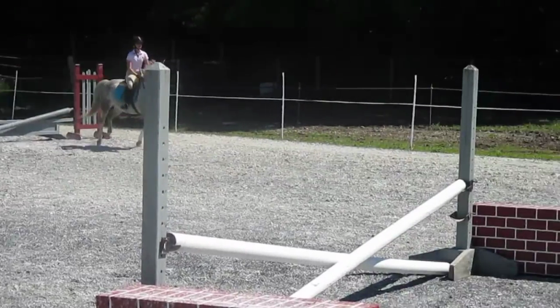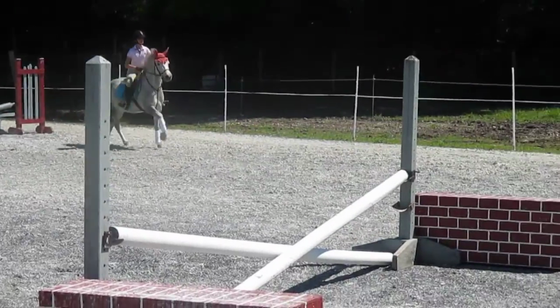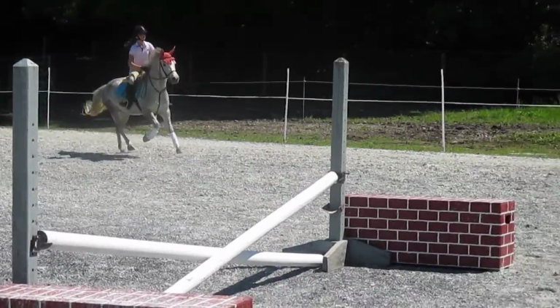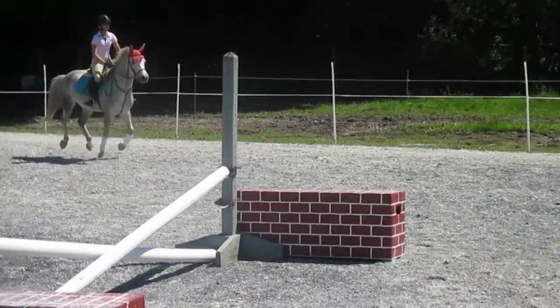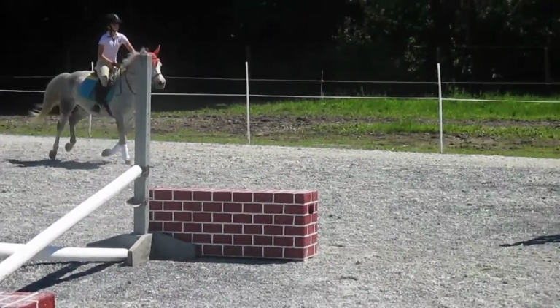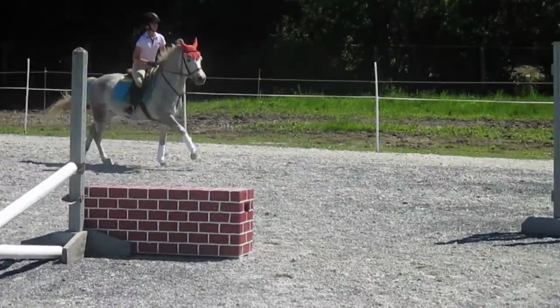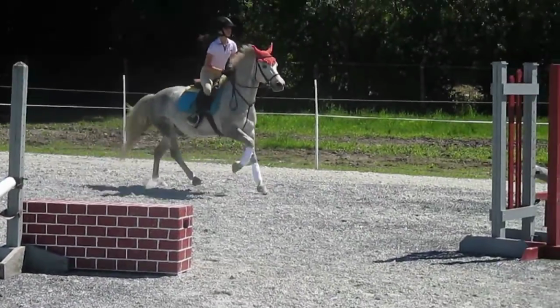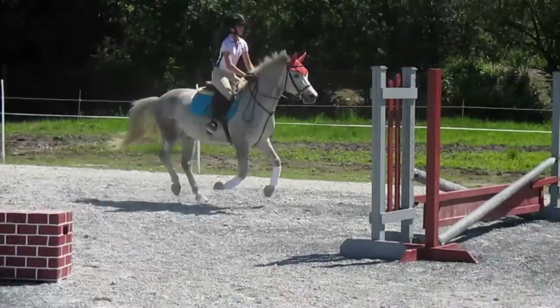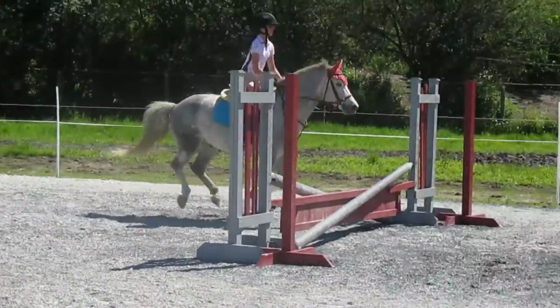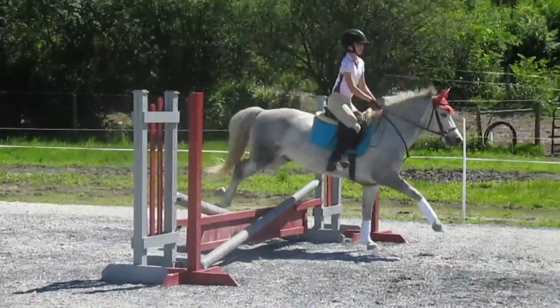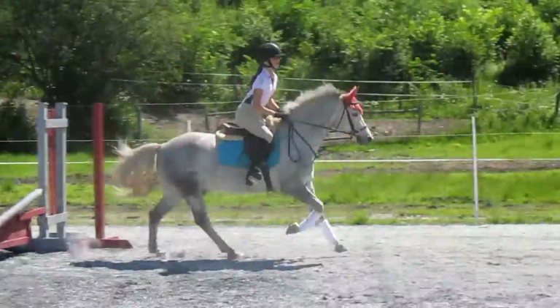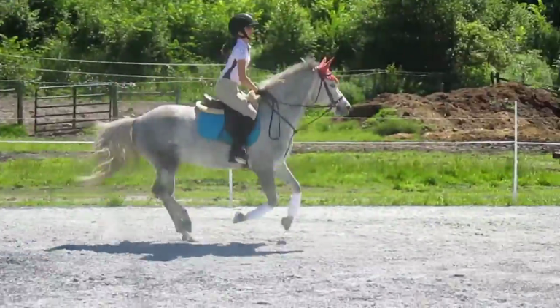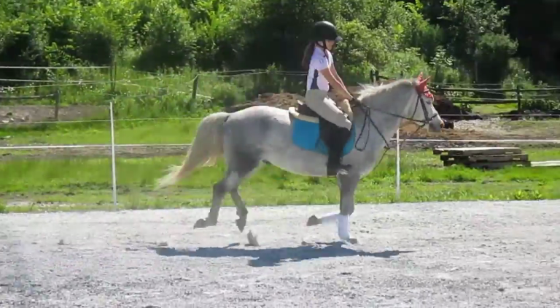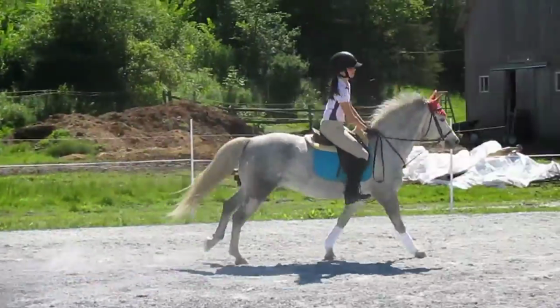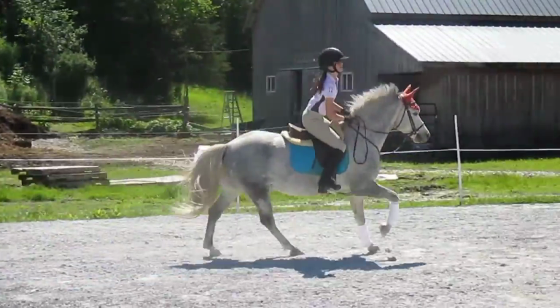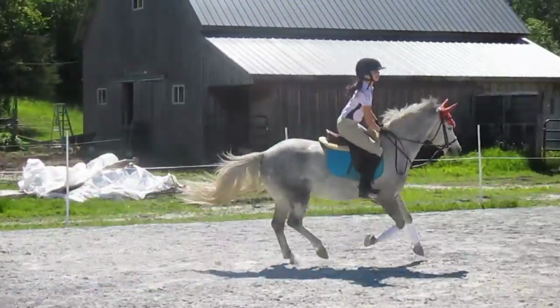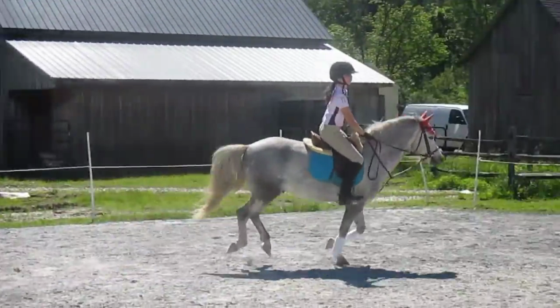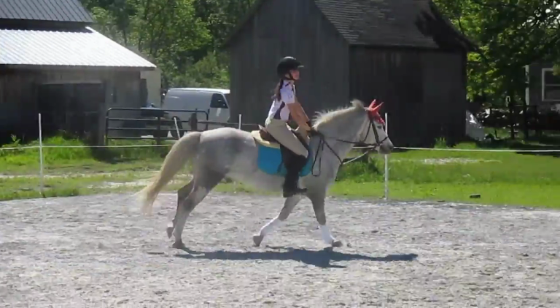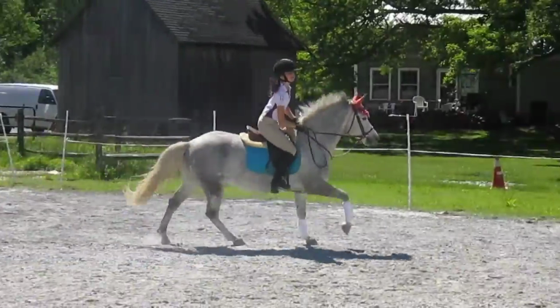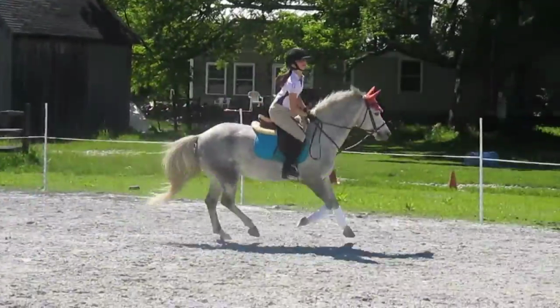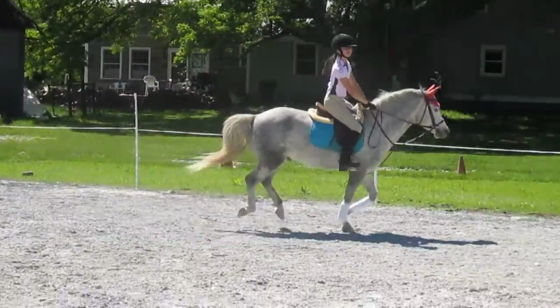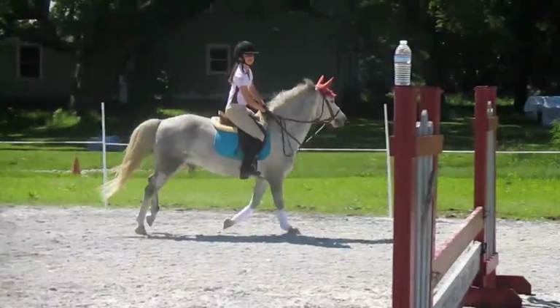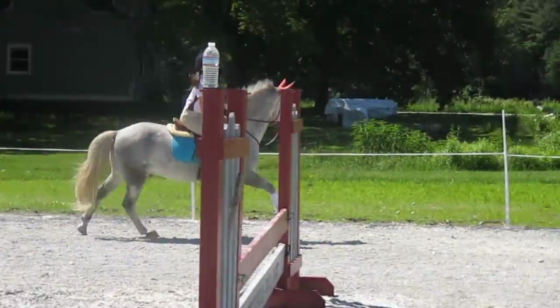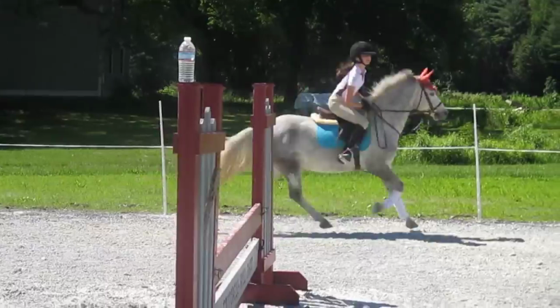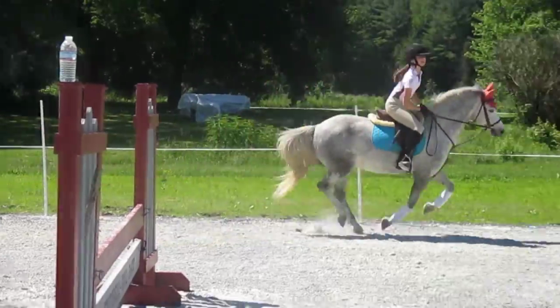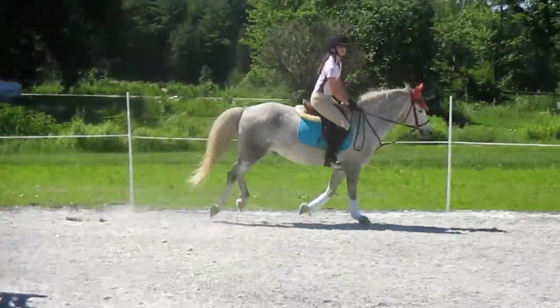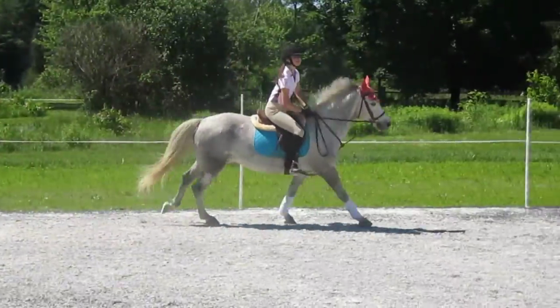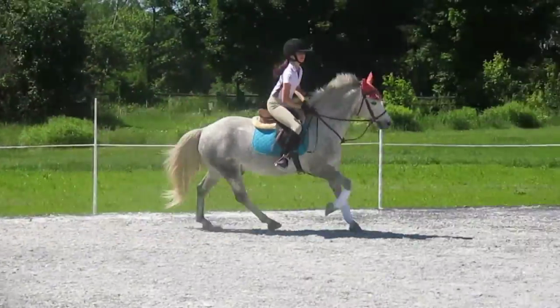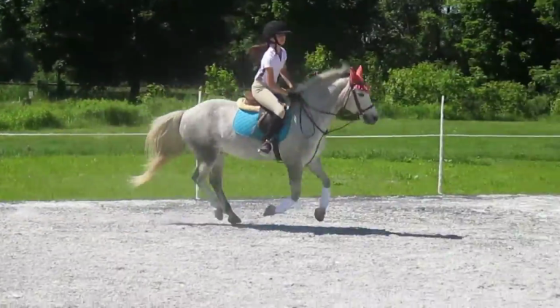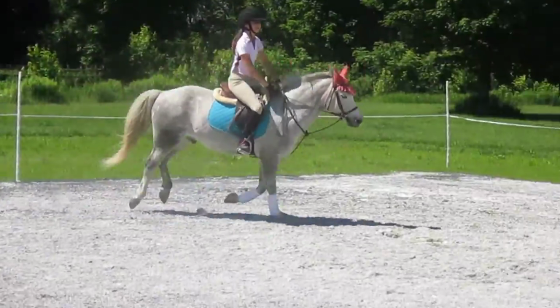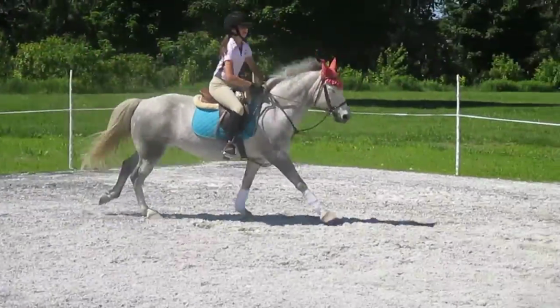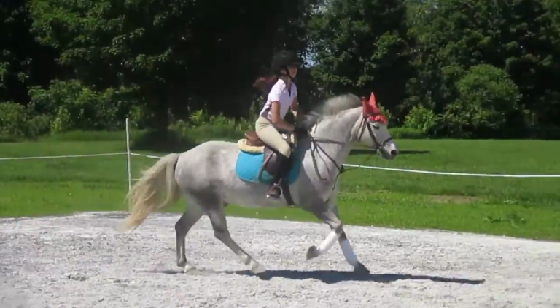One, two, three, four, five, six, seven. Good. We're working on the jumping part. Very good. Lots of inside leg, push him out. Good. Good, really good turn.